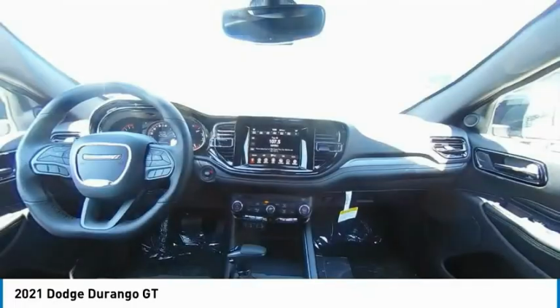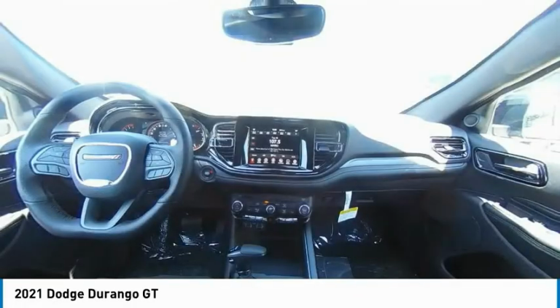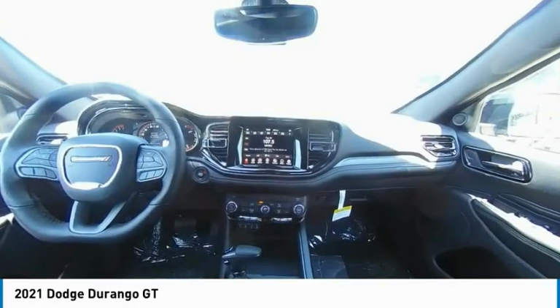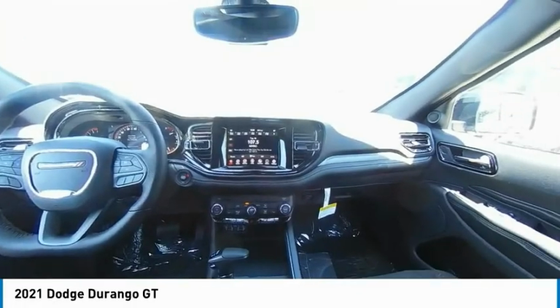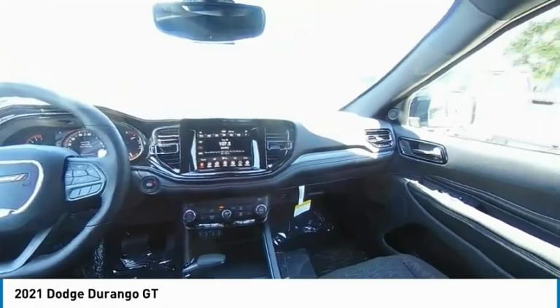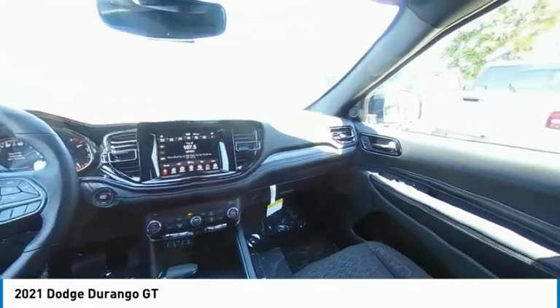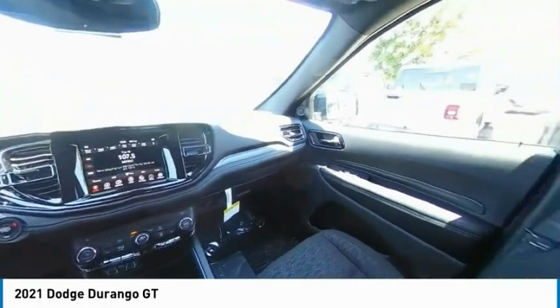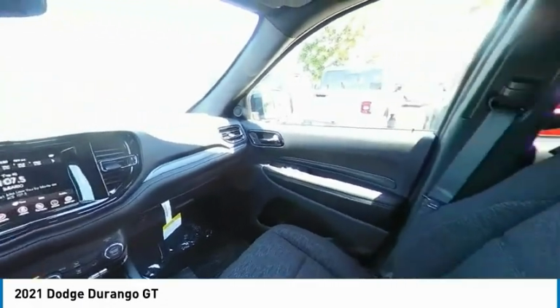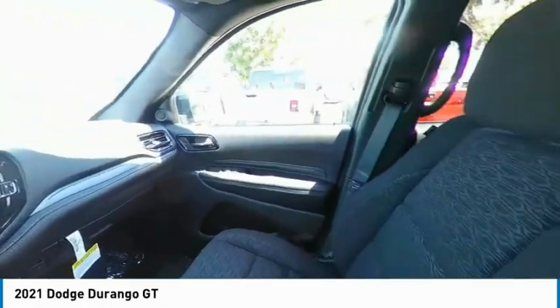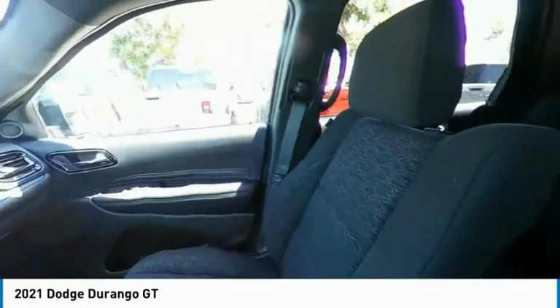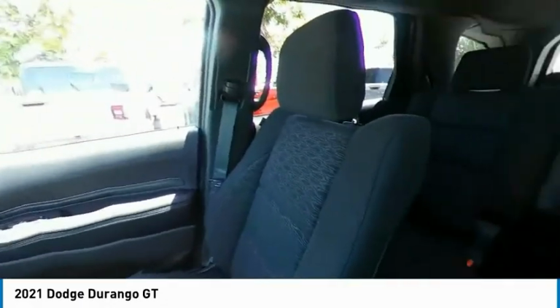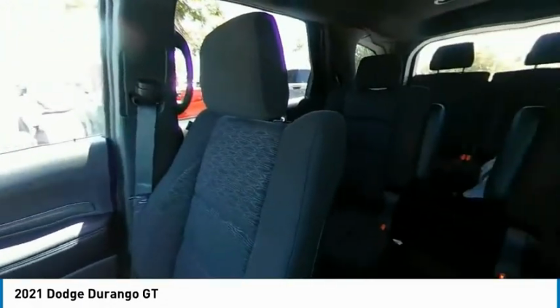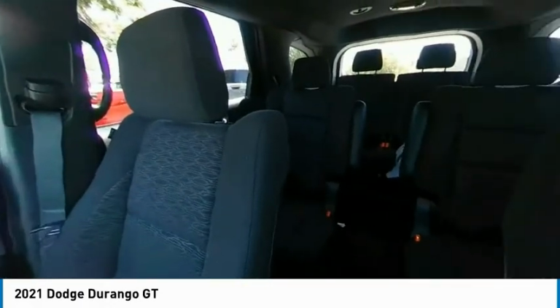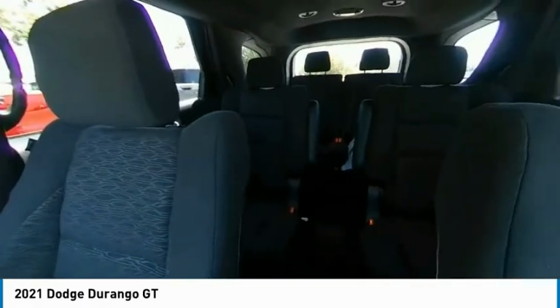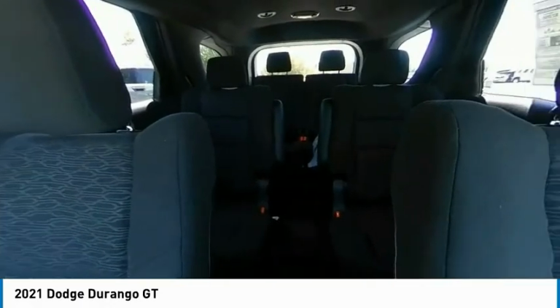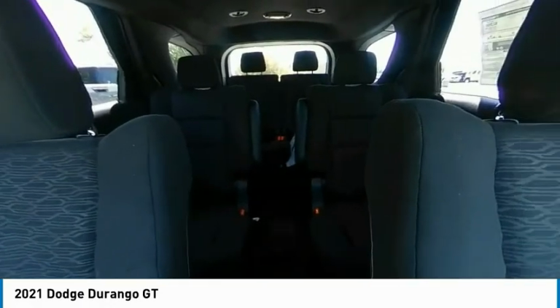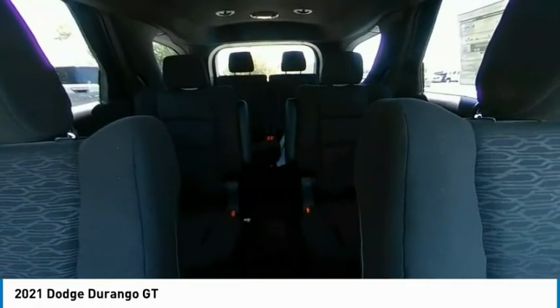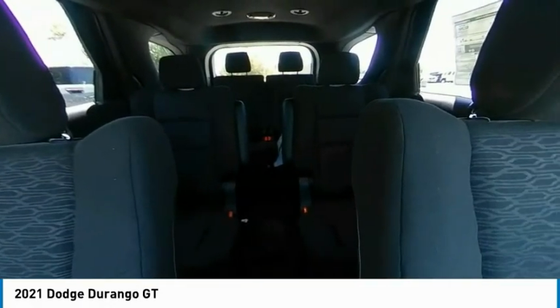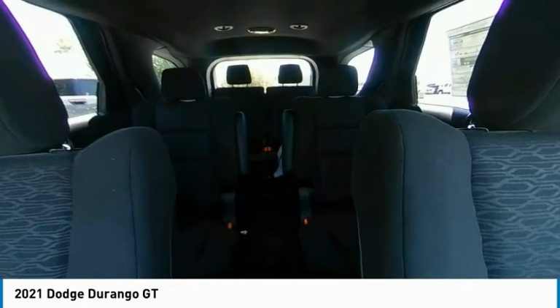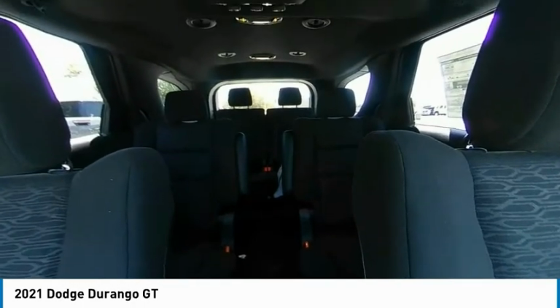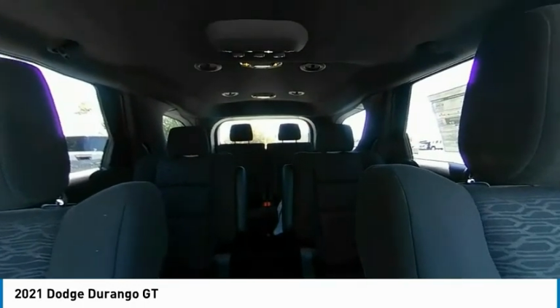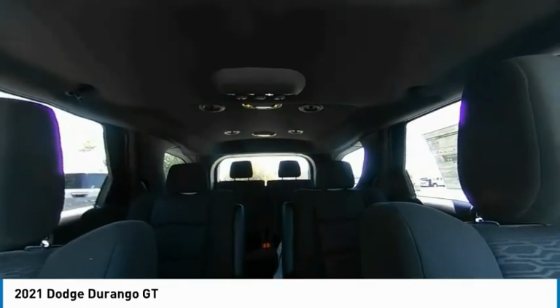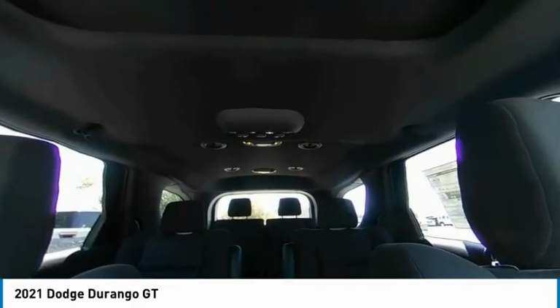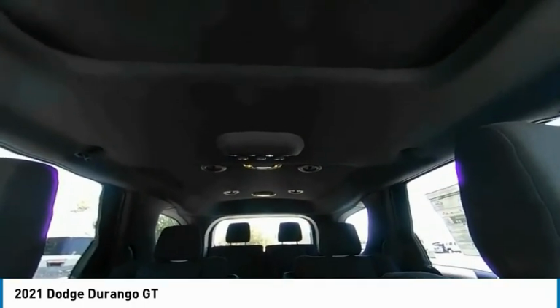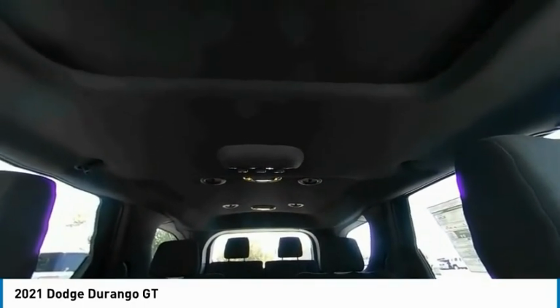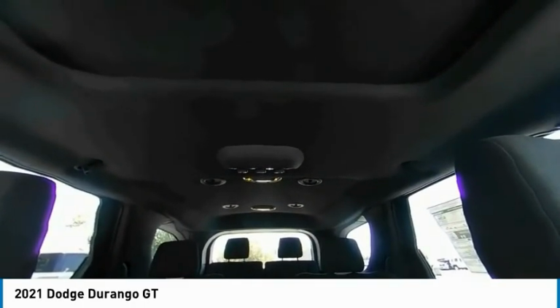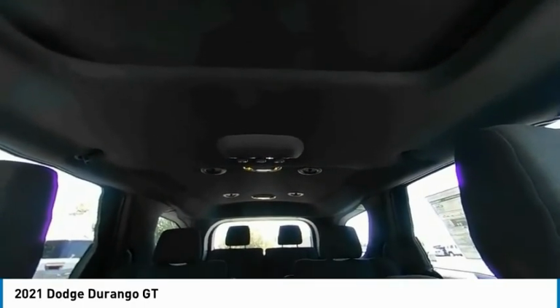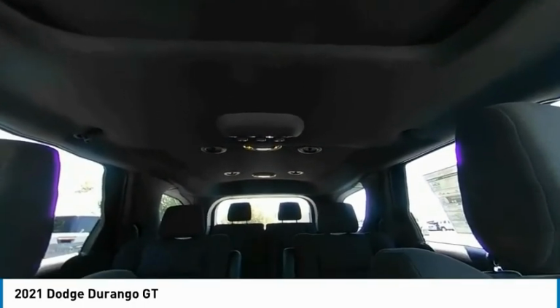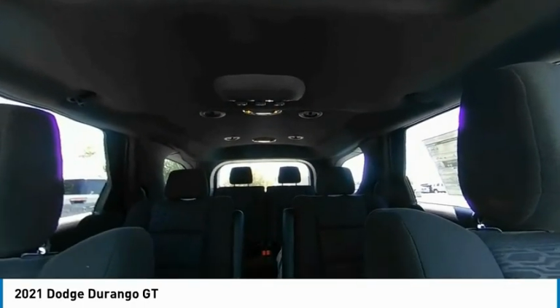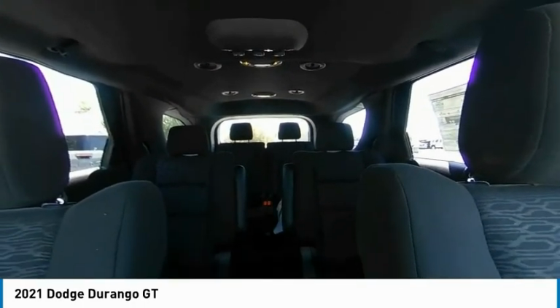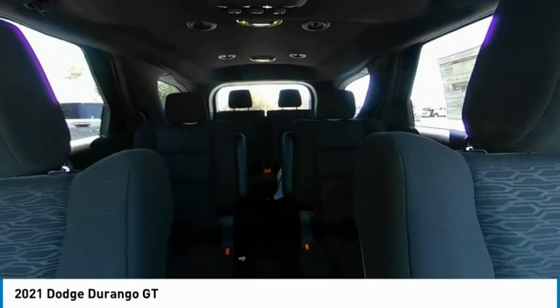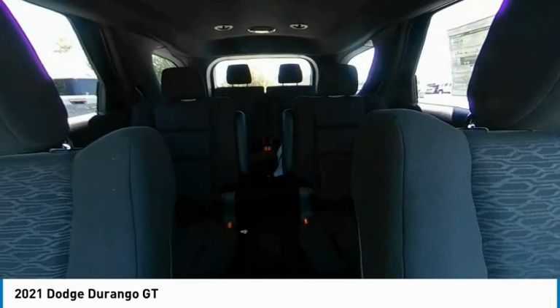Tire pressure monitor, all-wheel drive, heated mirrors, aluminum wheels, rear spoiler, brake assist, traction control, stability control, daytime running lights, engine immobilizer.